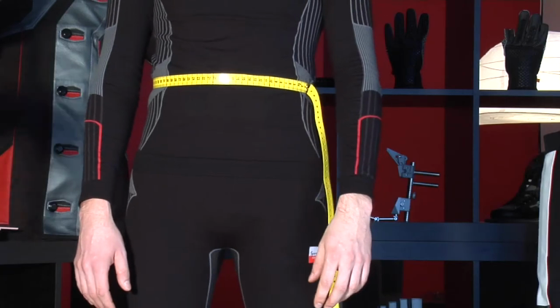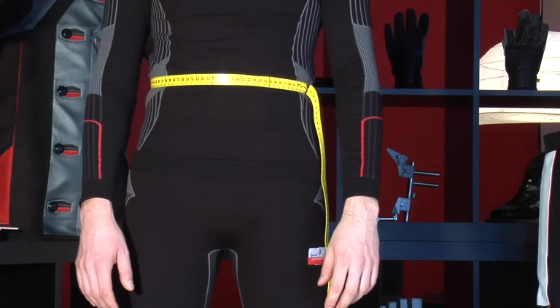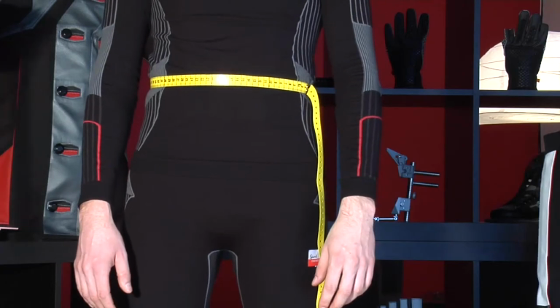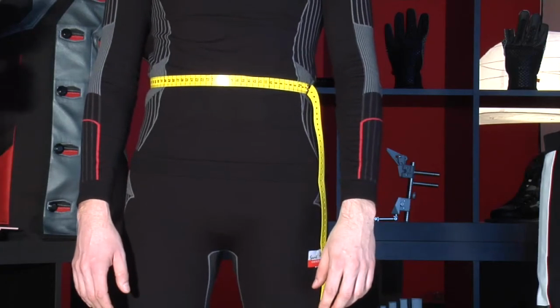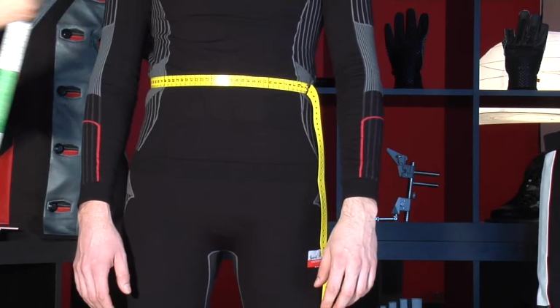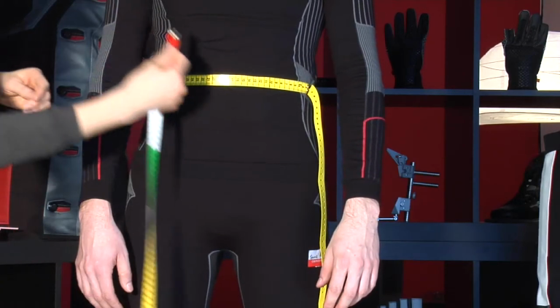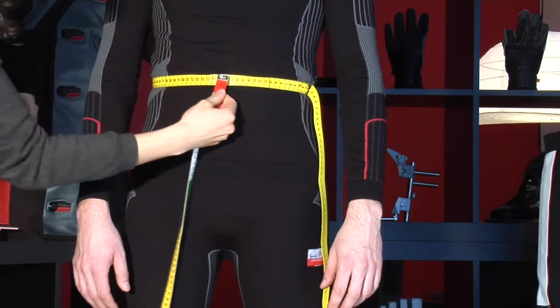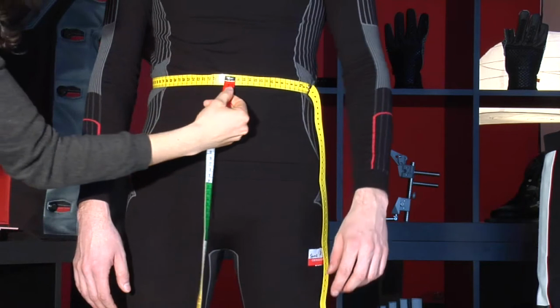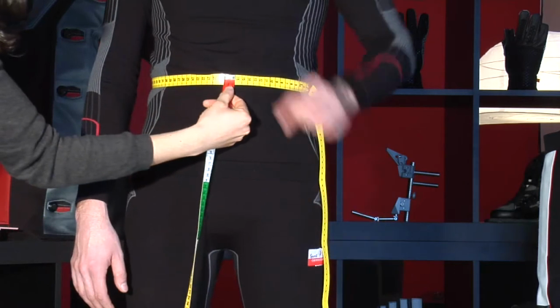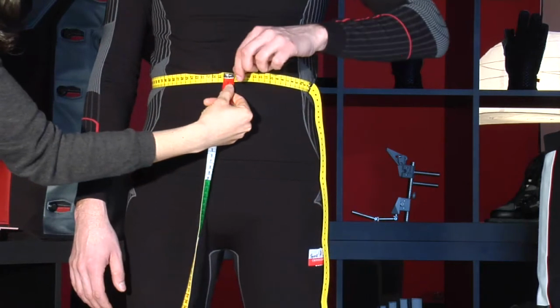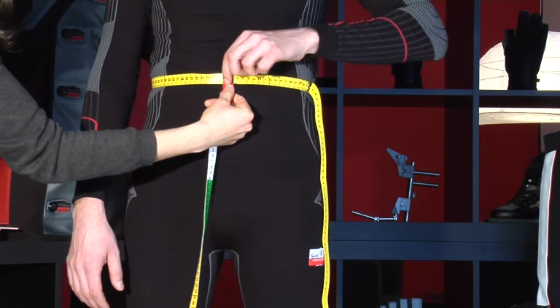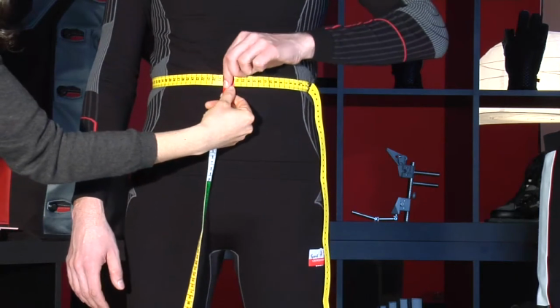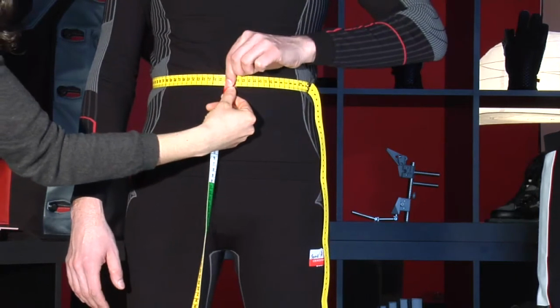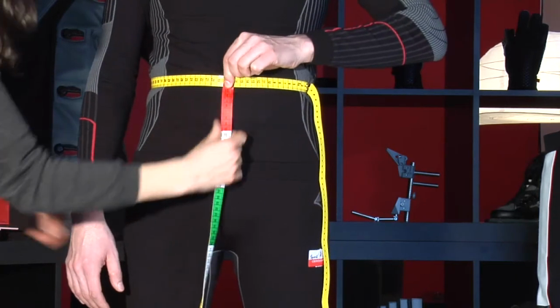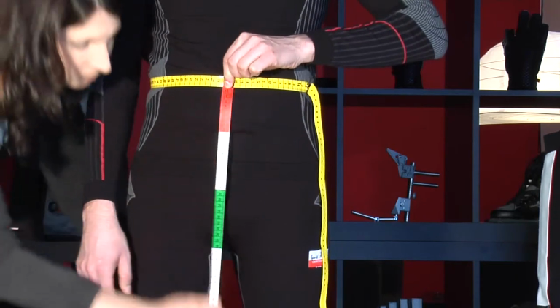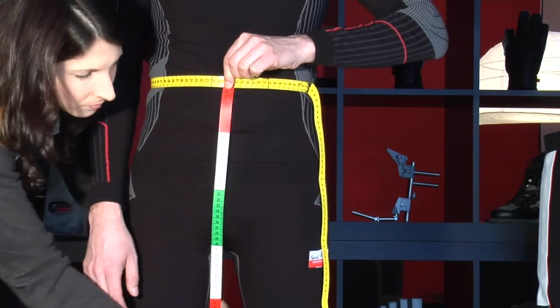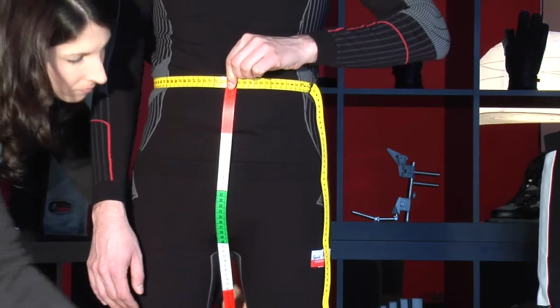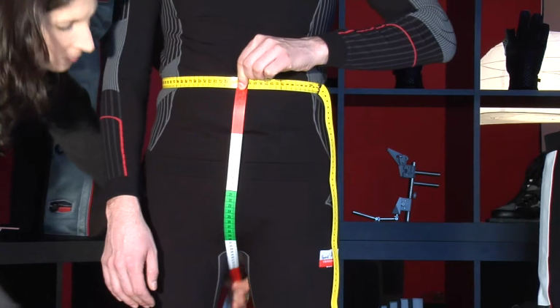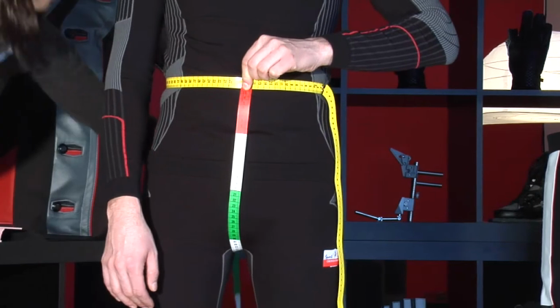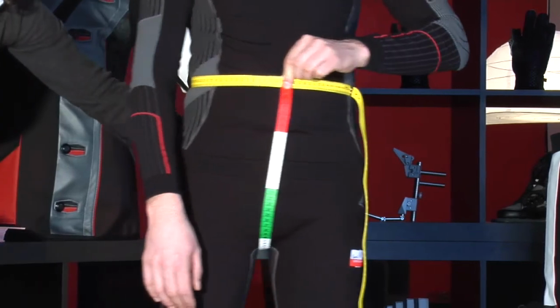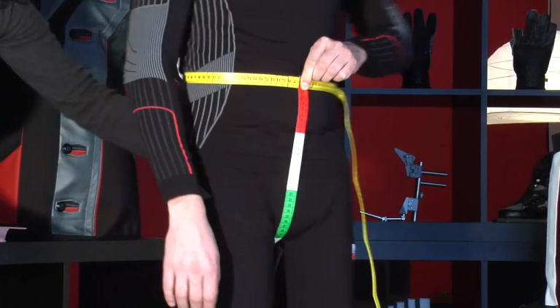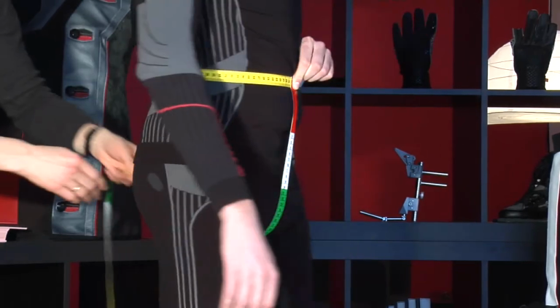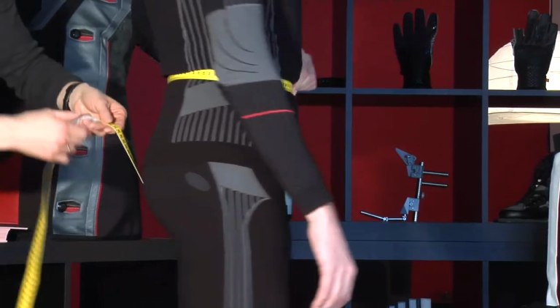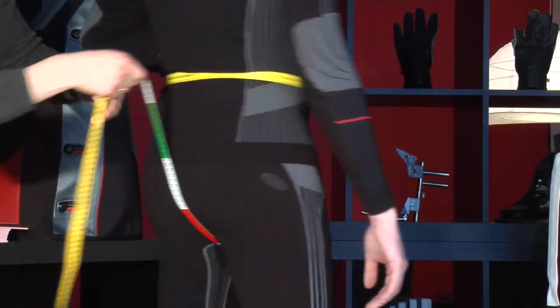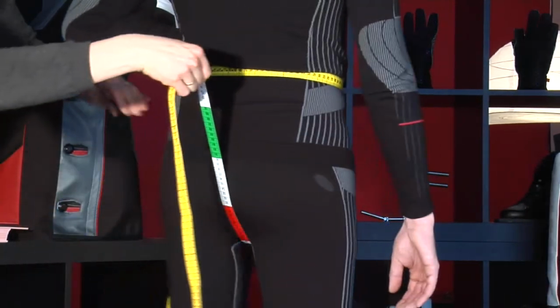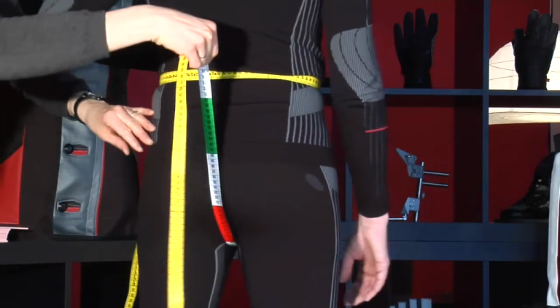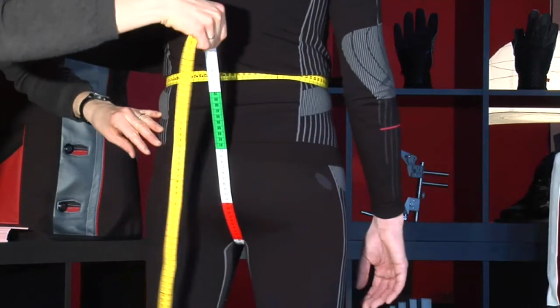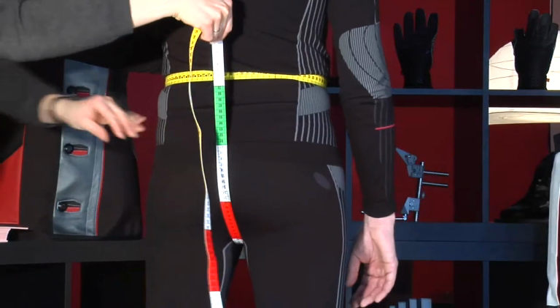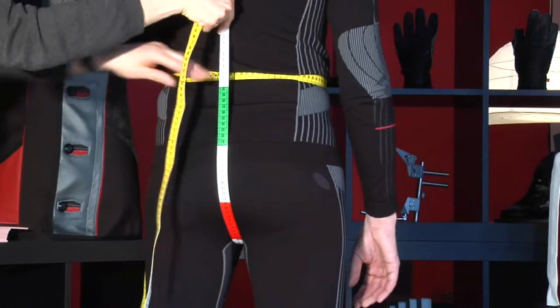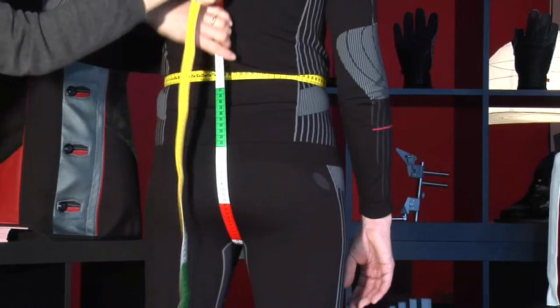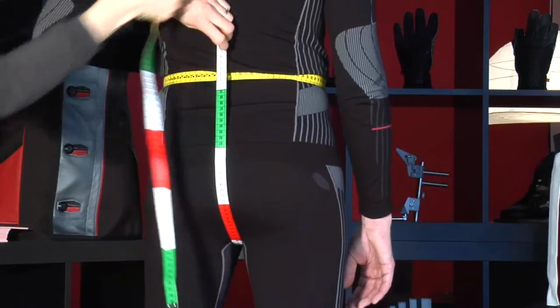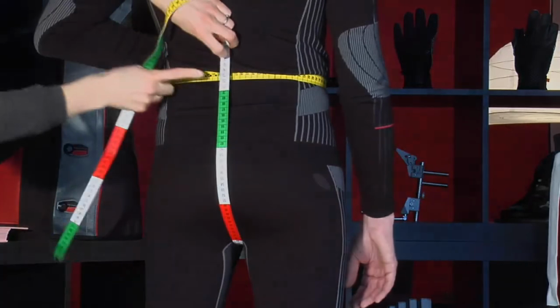Number 13 of the measurement sheet. This measurement has to be taken from the waistline measuring tape. Start at the front at the waistline and measure from there in between the legs and up to the waistline at the back of the shooter.